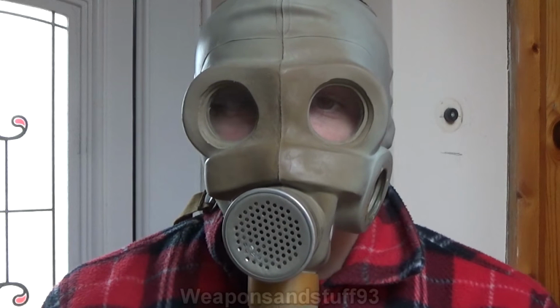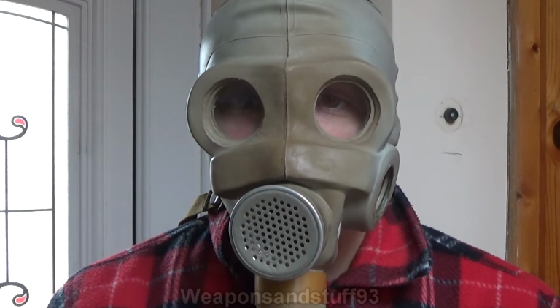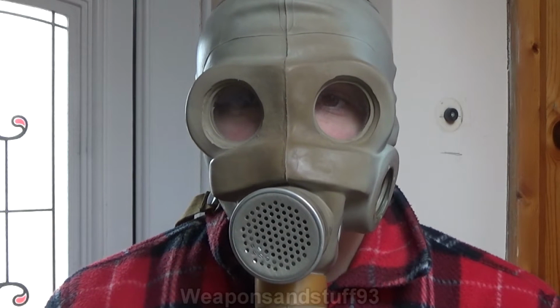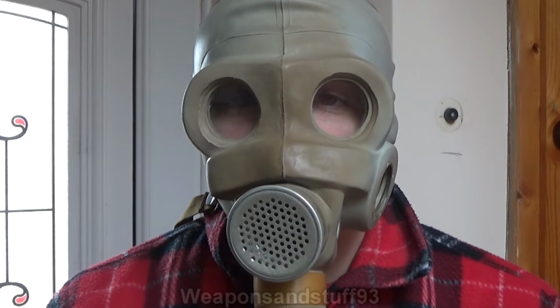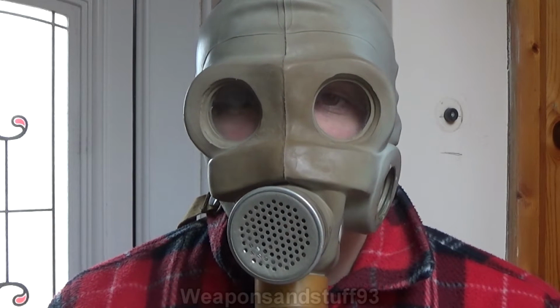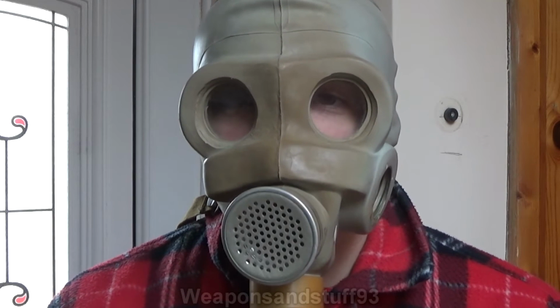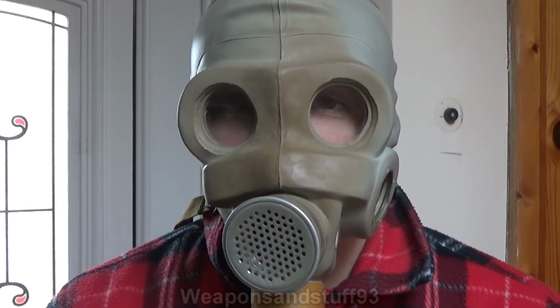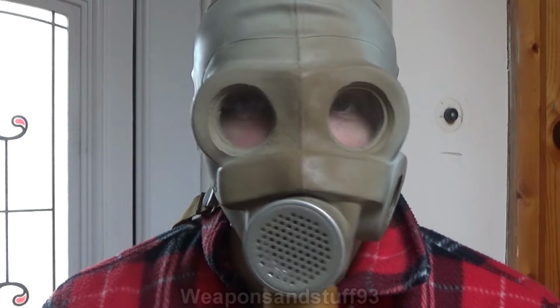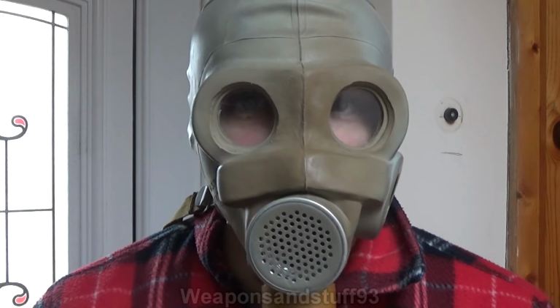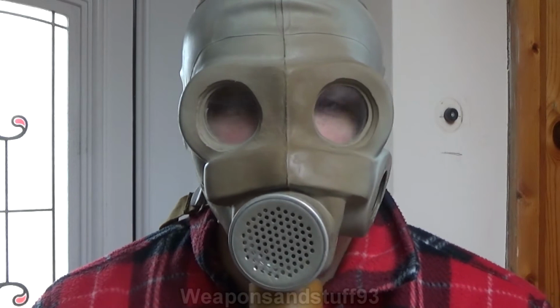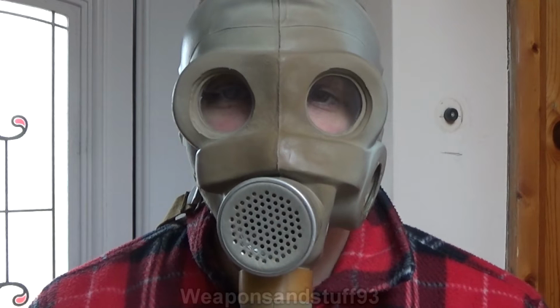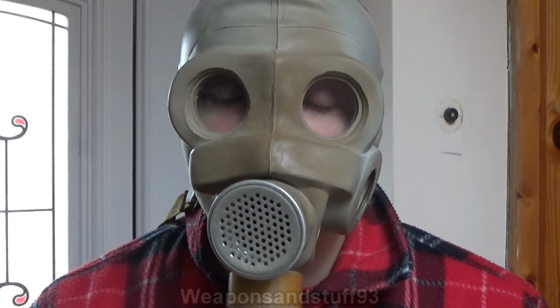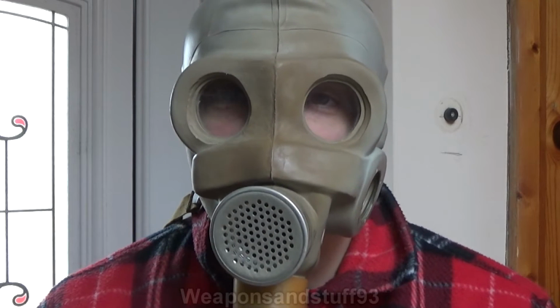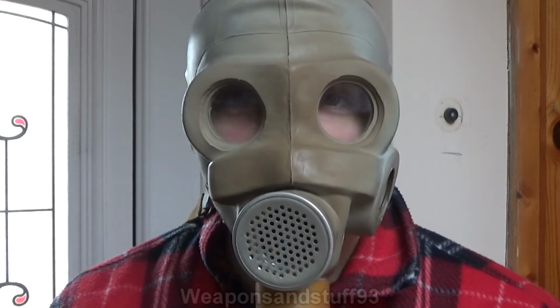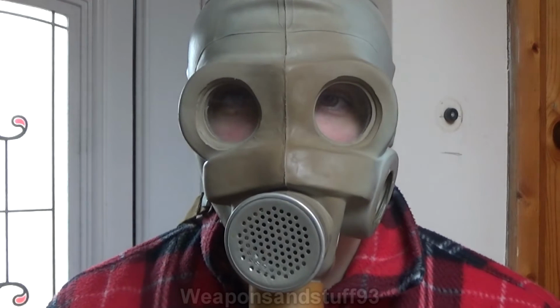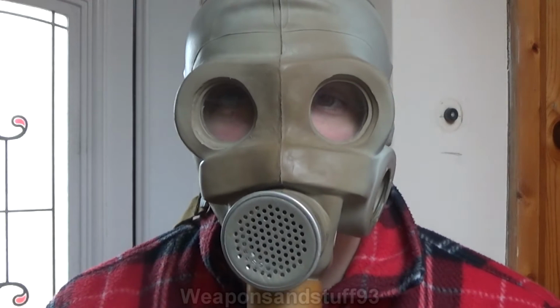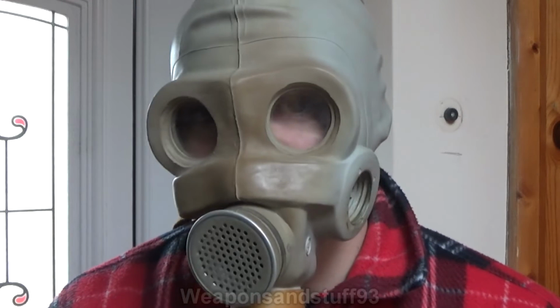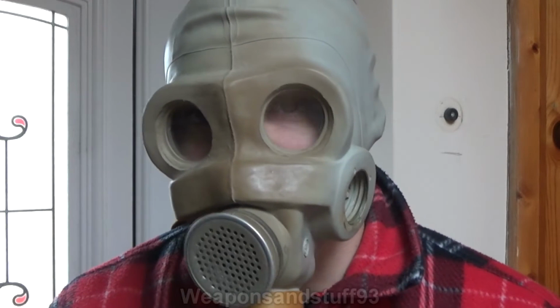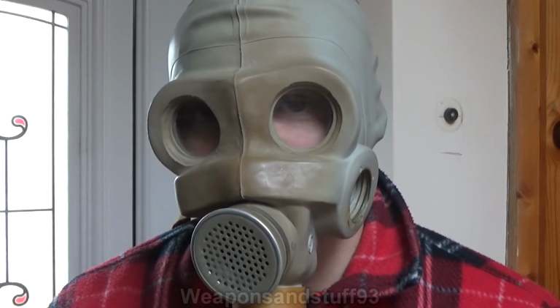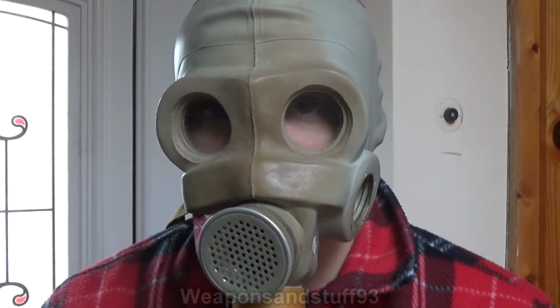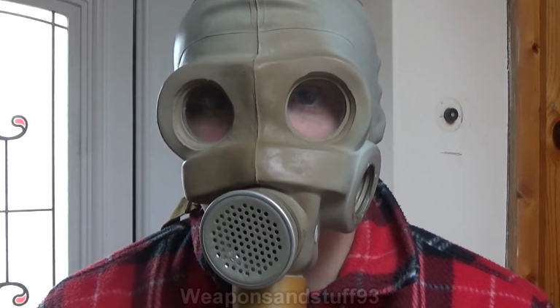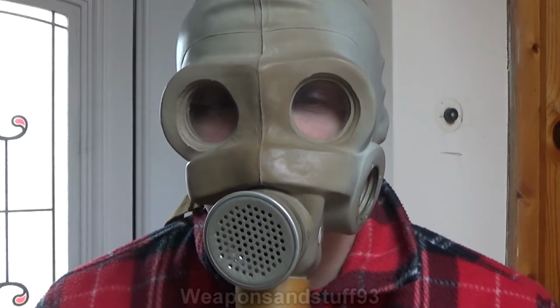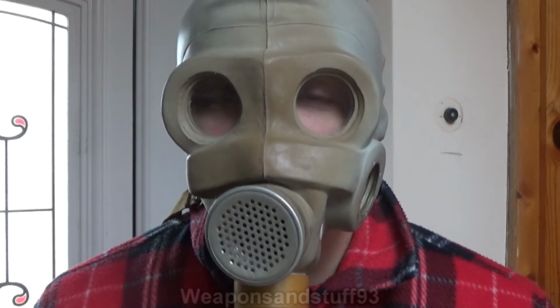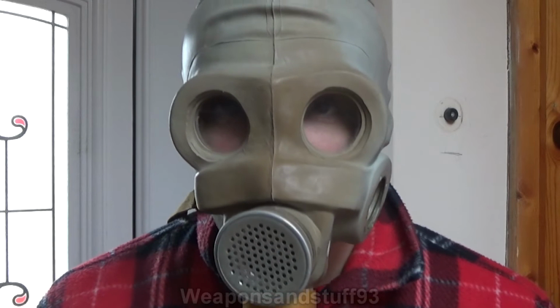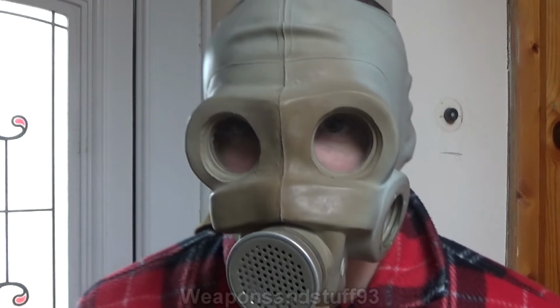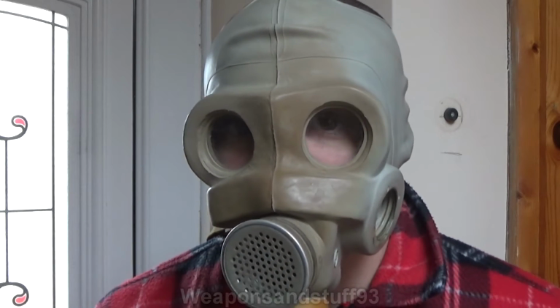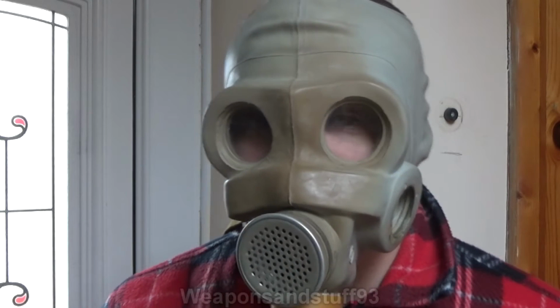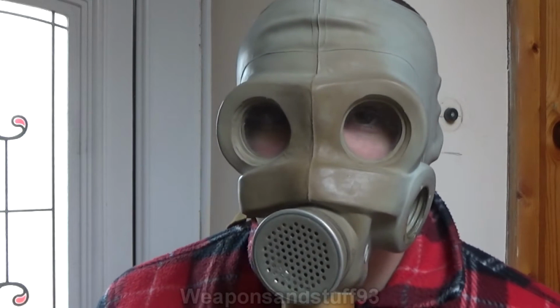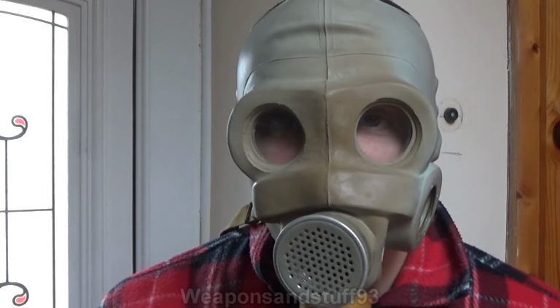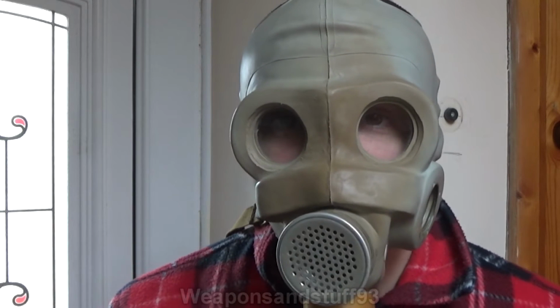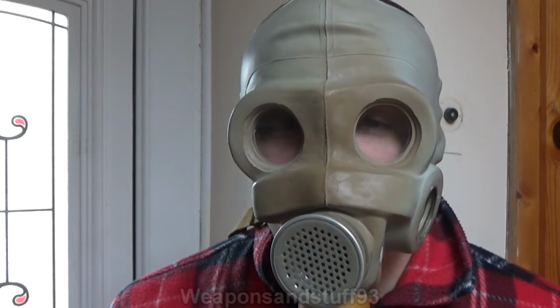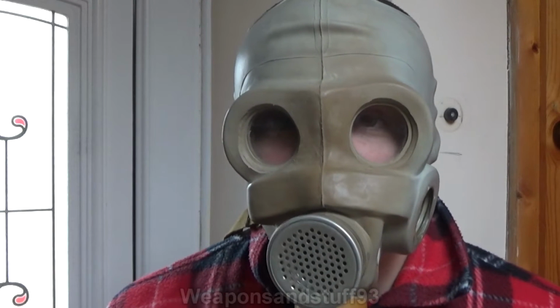I was asked in a live stream — apologies, I can't remember which user asked — could I do a video on how UV light damages gas masks and give examples? So this is just going to be a quick video, but this PMG is a good example to start off with.